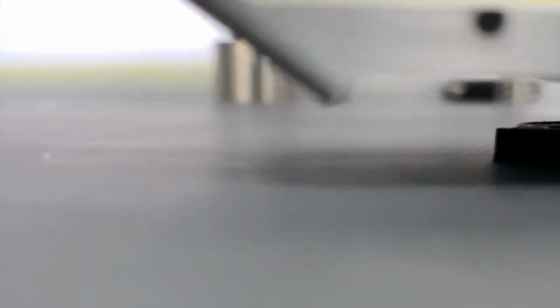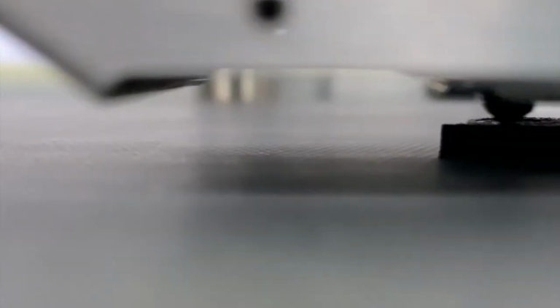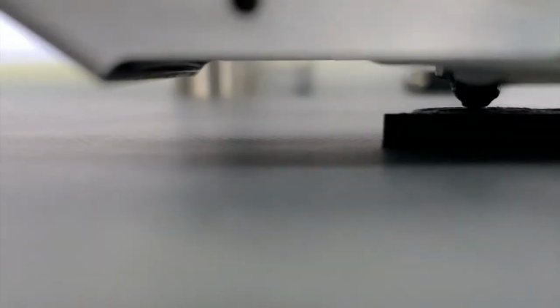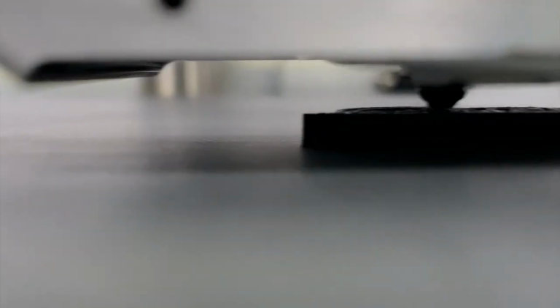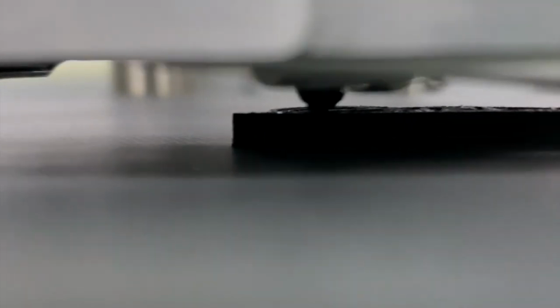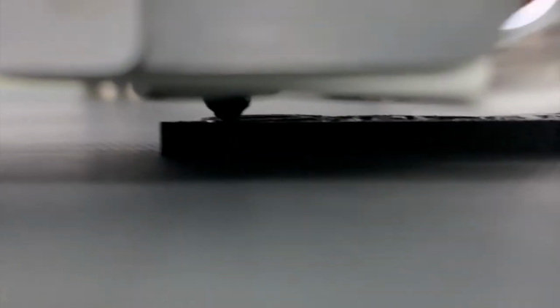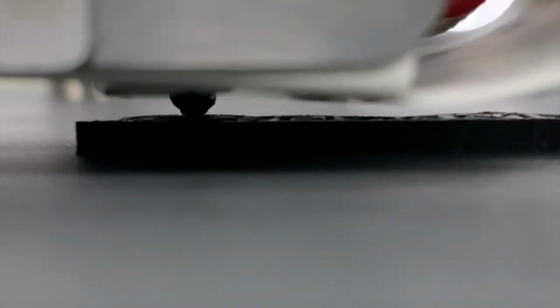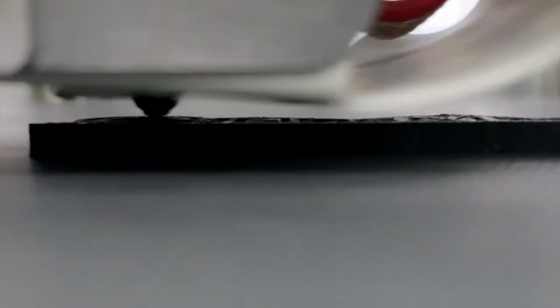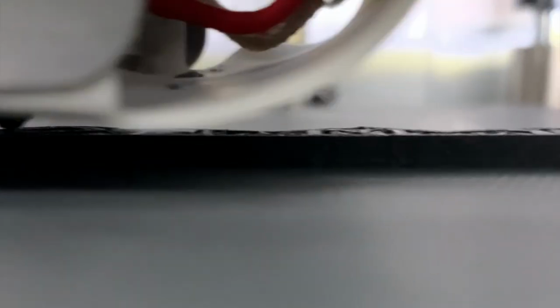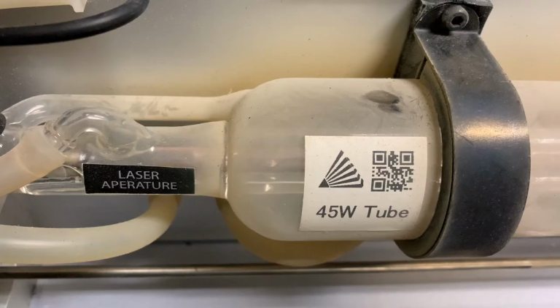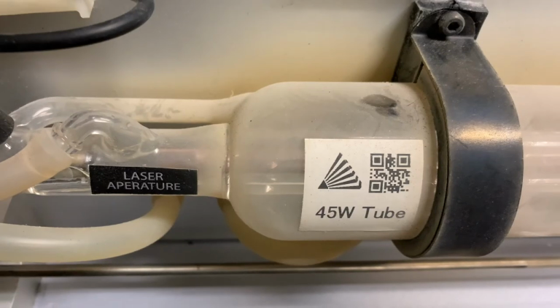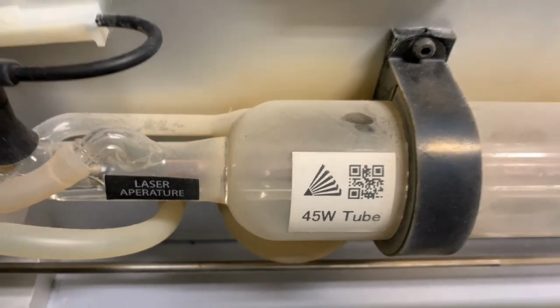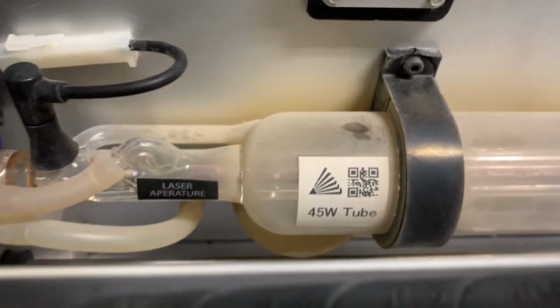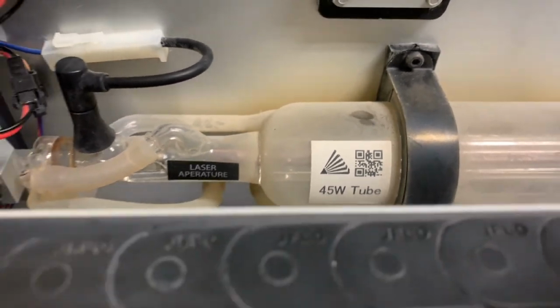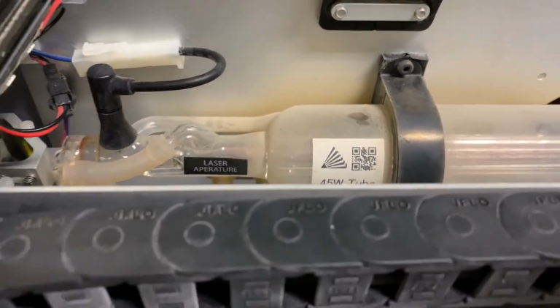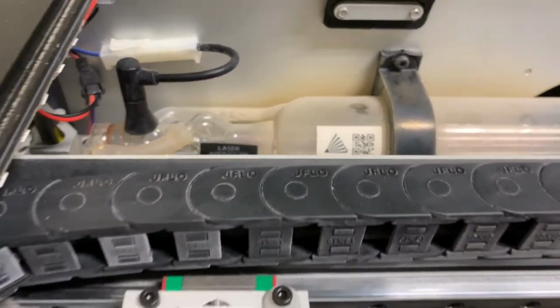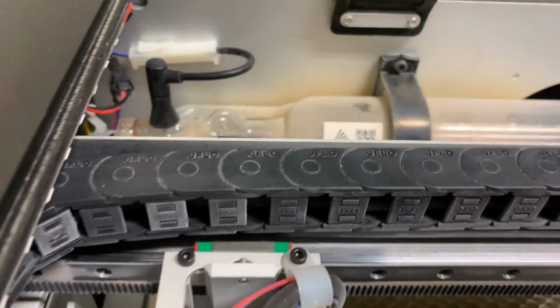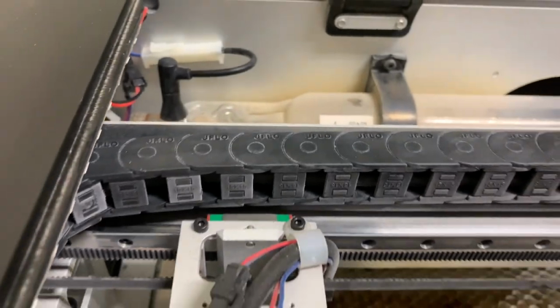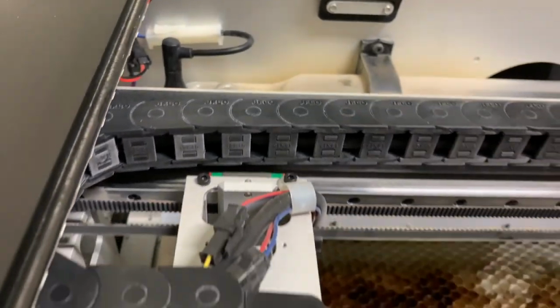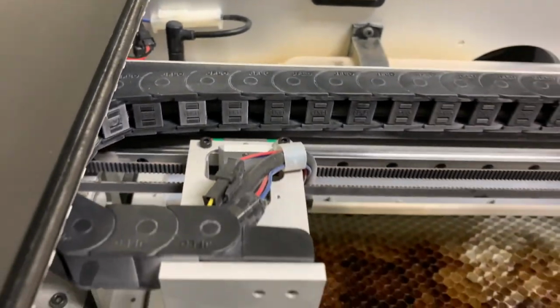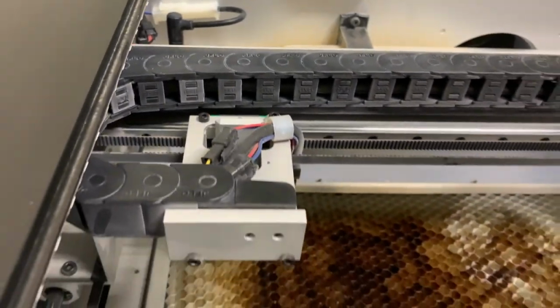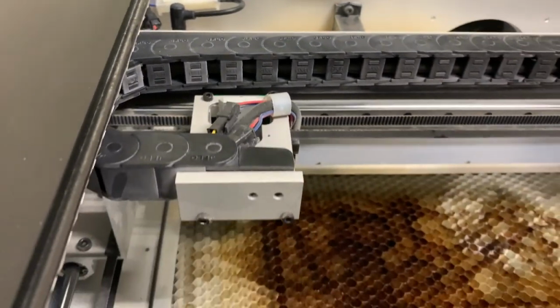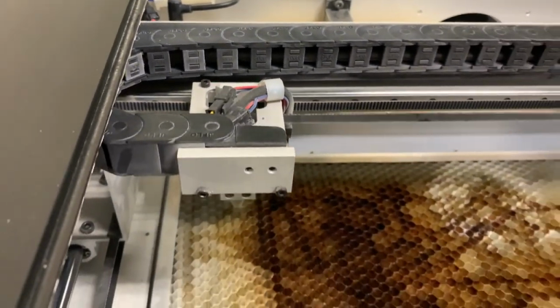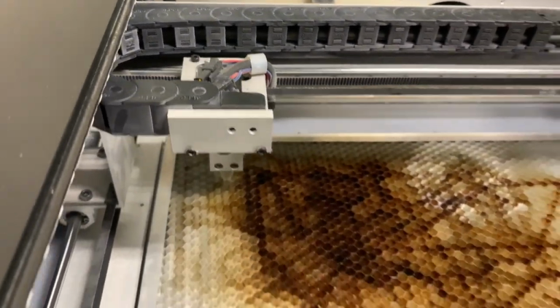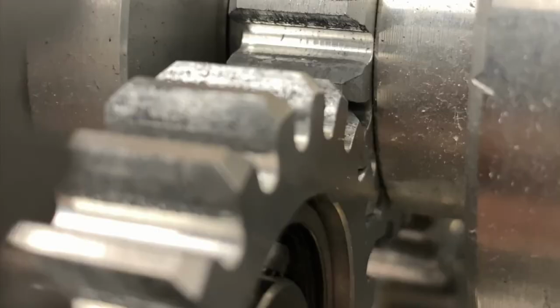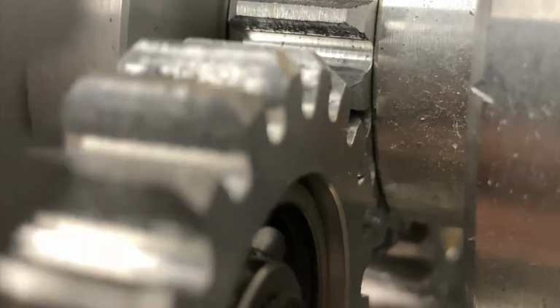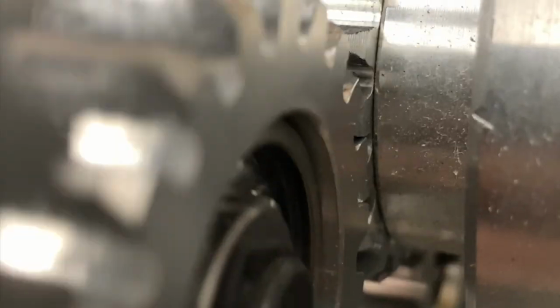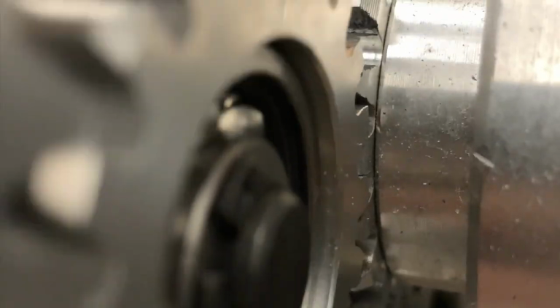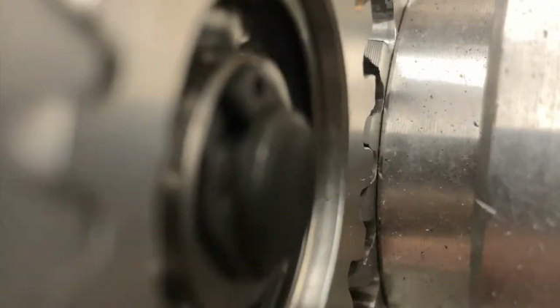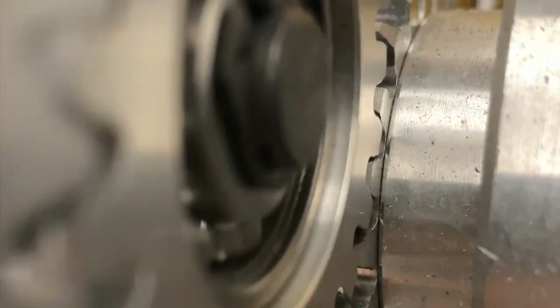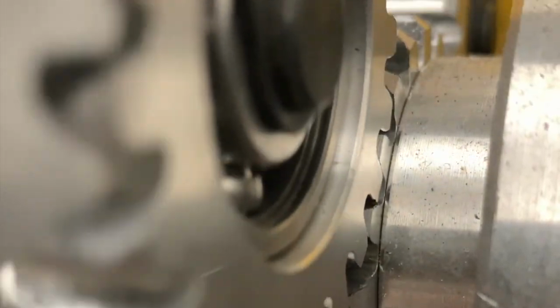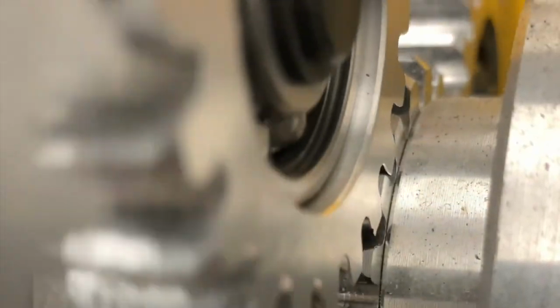In mechanical engineering, 3D printers and laser cutters are used to produce rockets, robots, and modal testers. Varying design team projects occur each year.